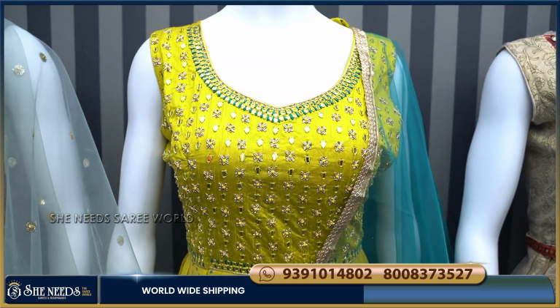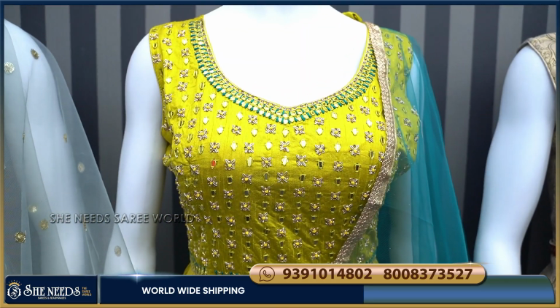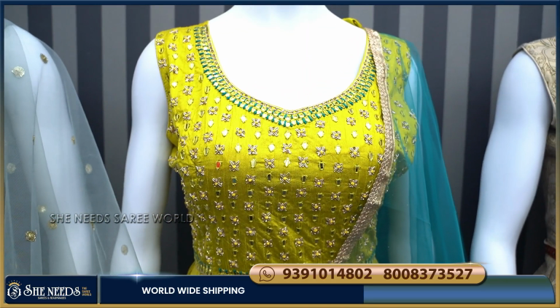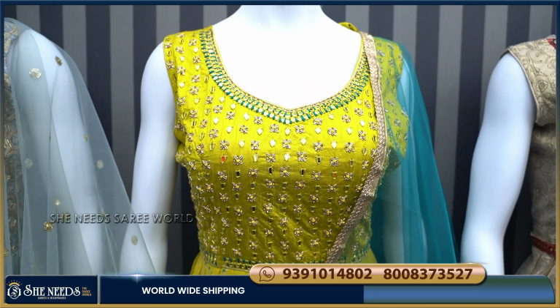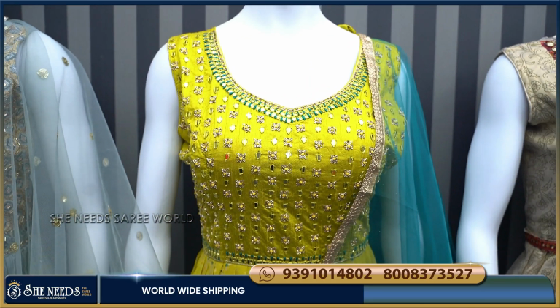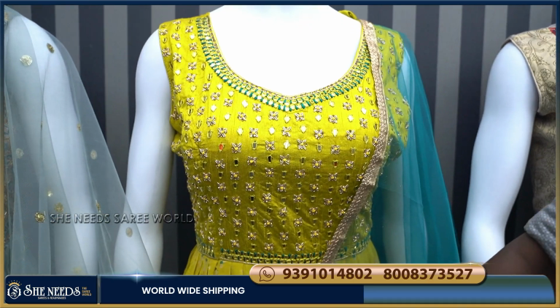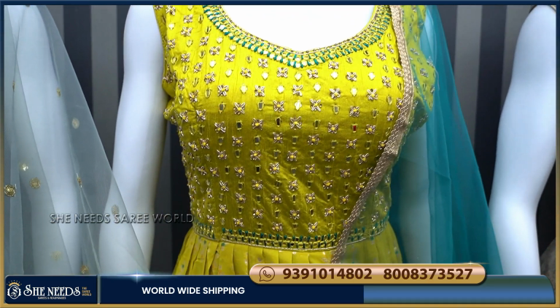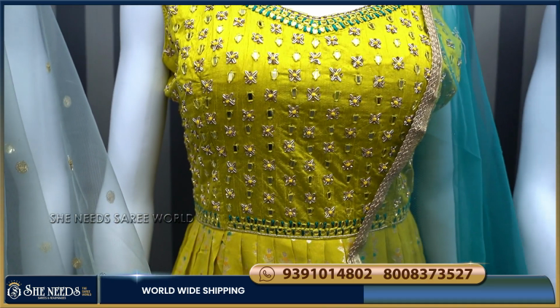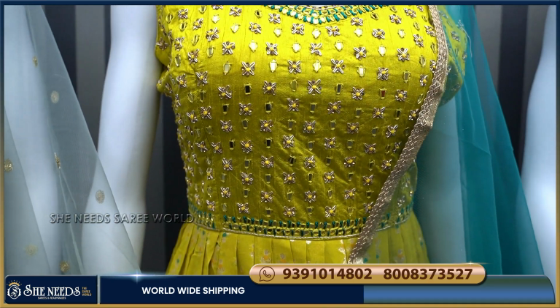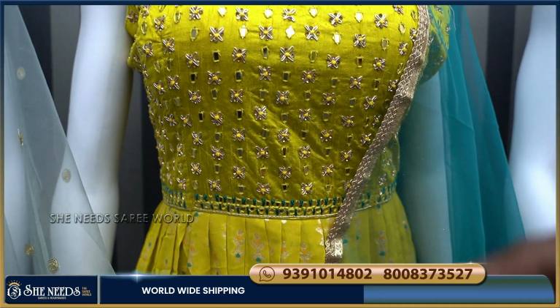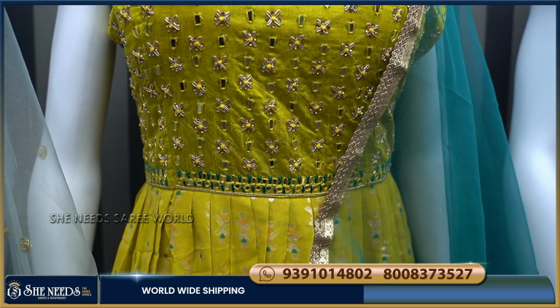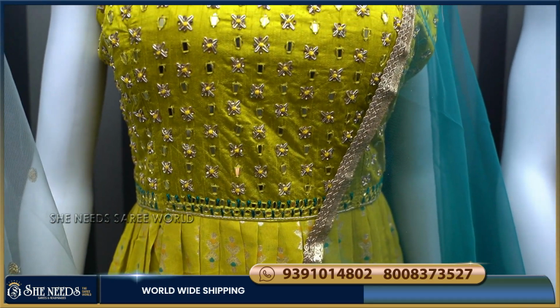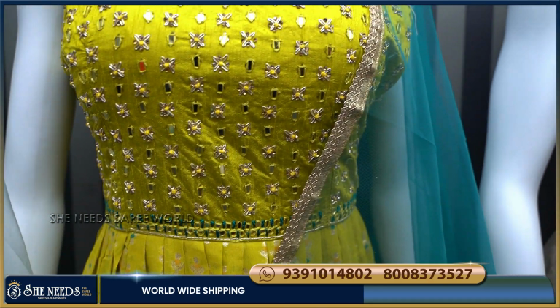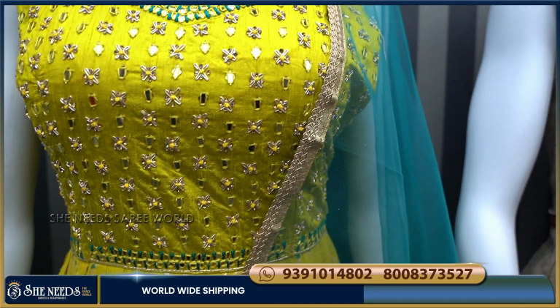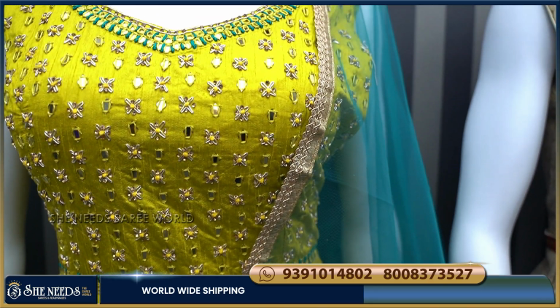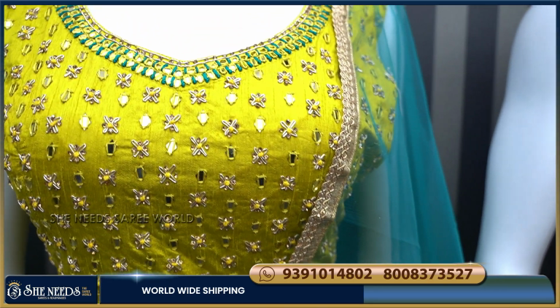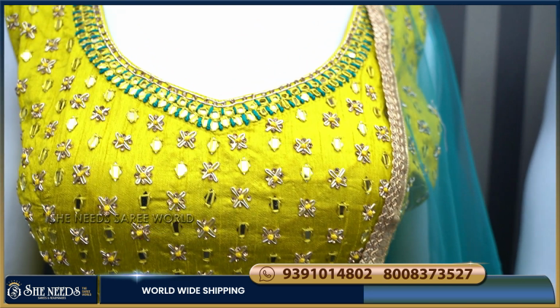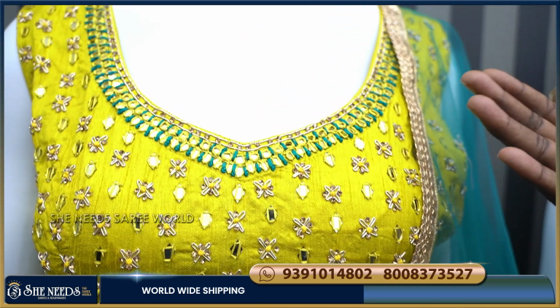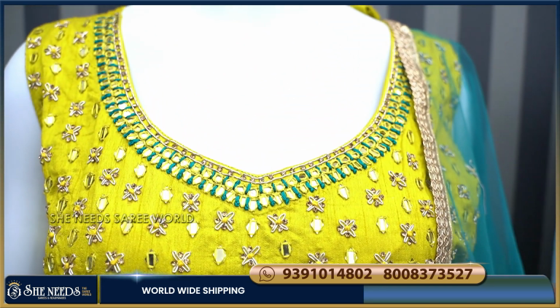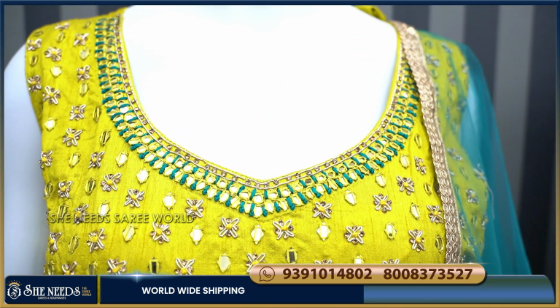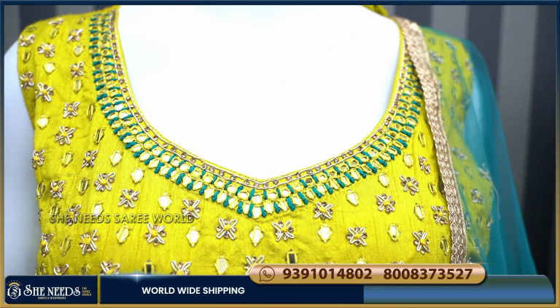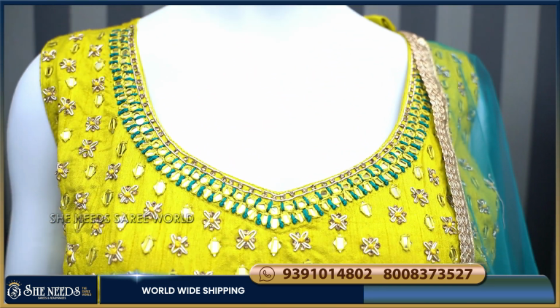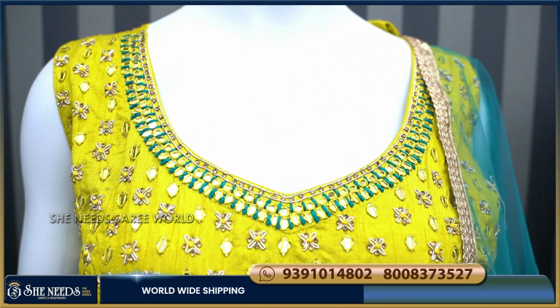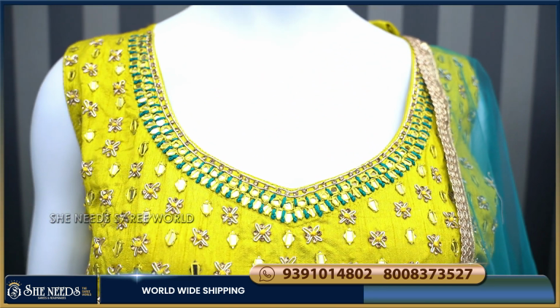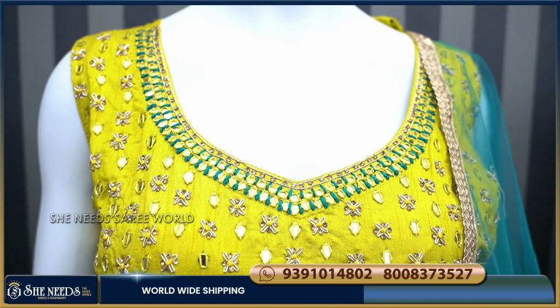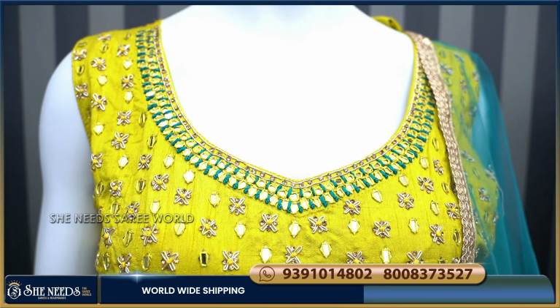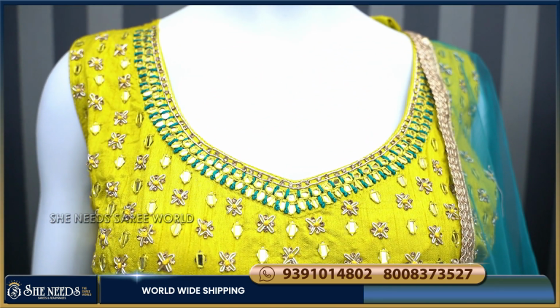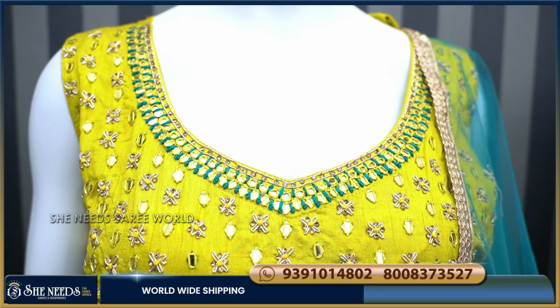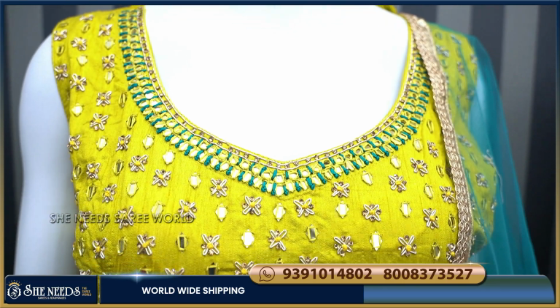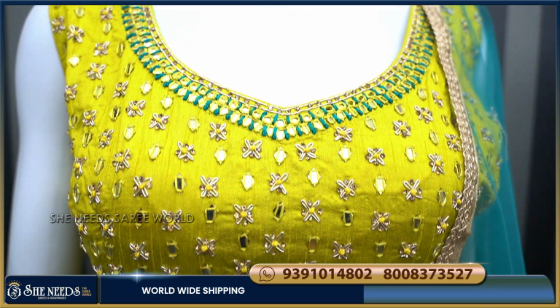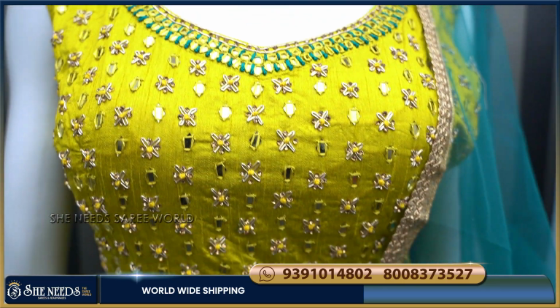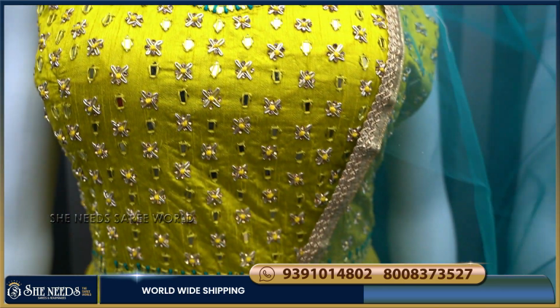We have a second dress — a new model. It is Georgette with Rasulik. We have a design with a body of Rasulik. We have handwork and a double-sitter with contrast.